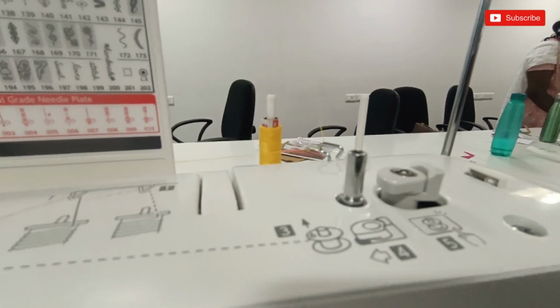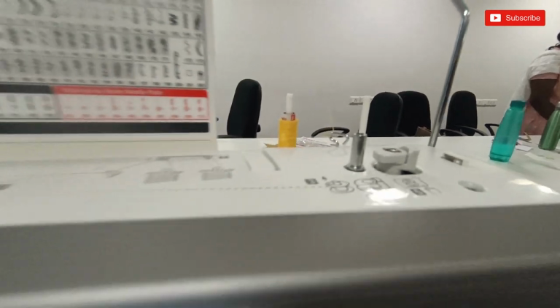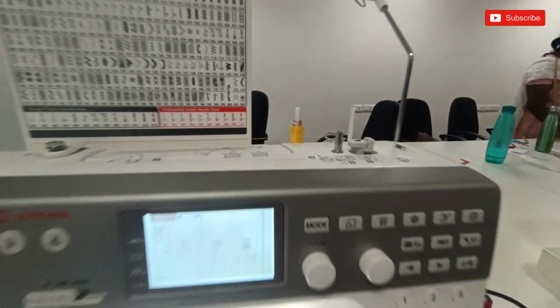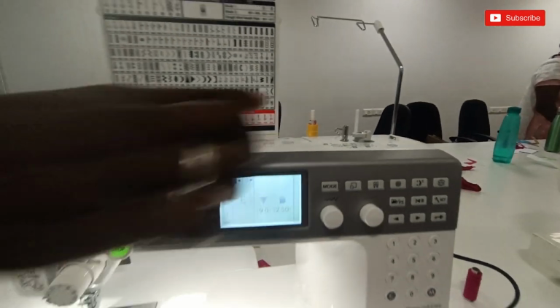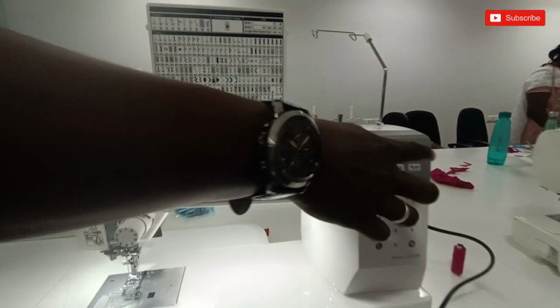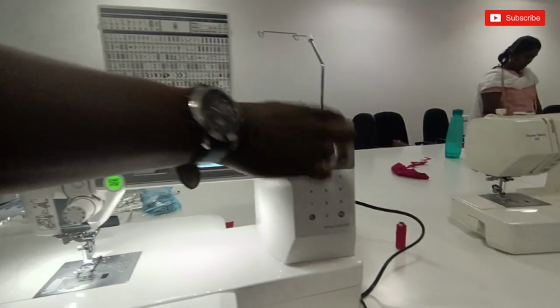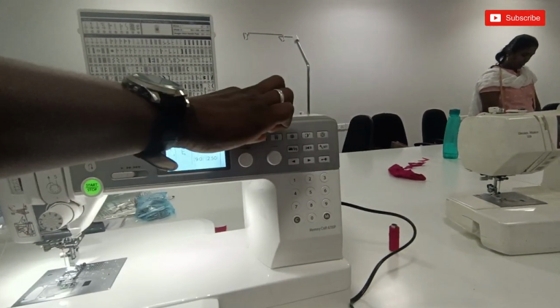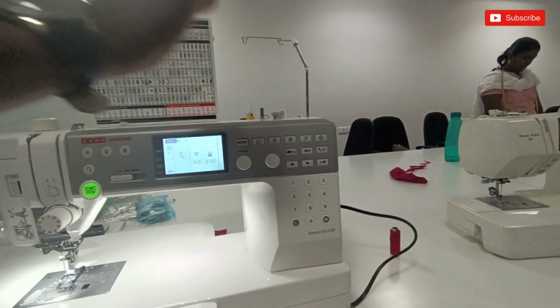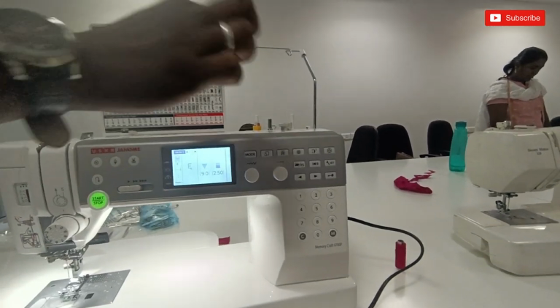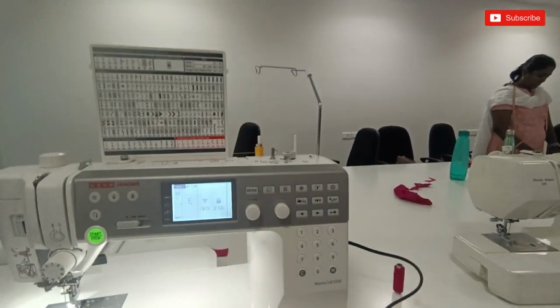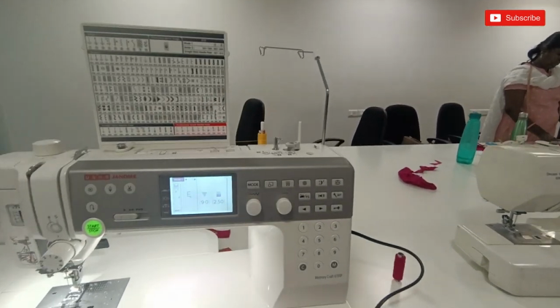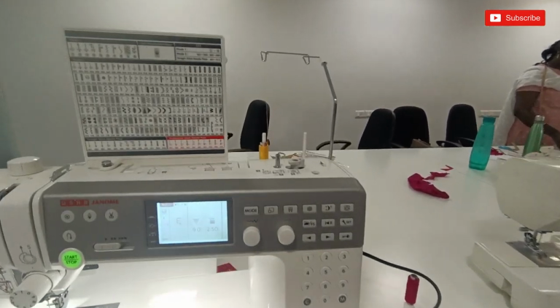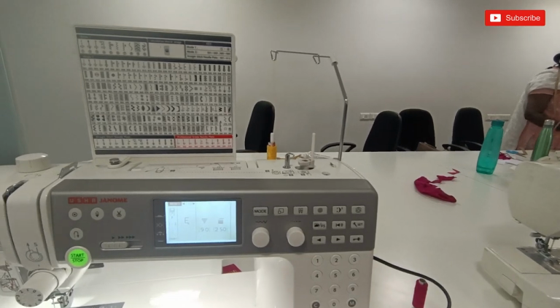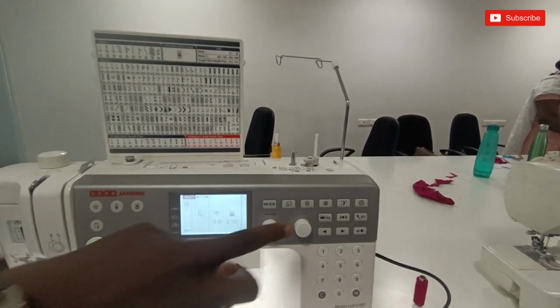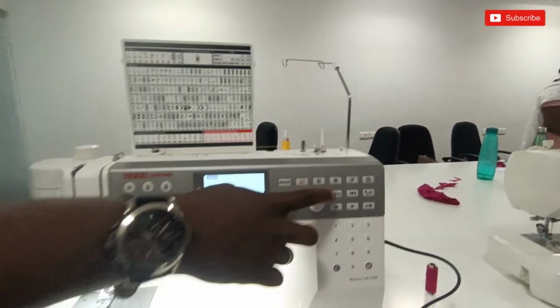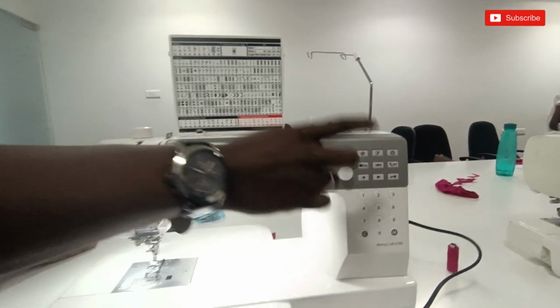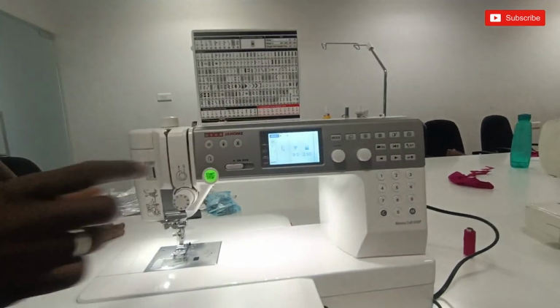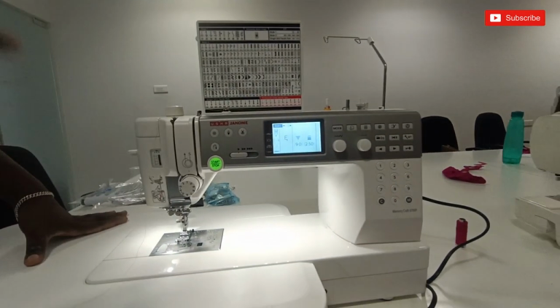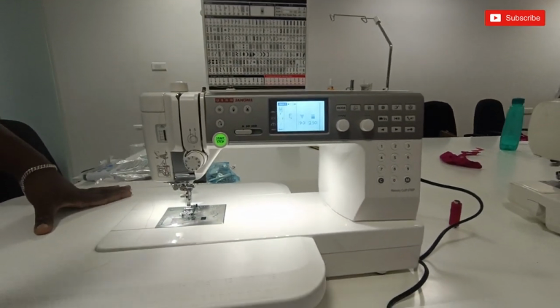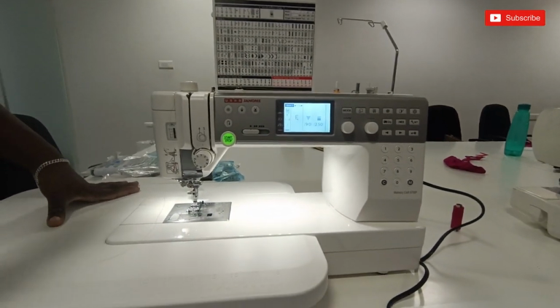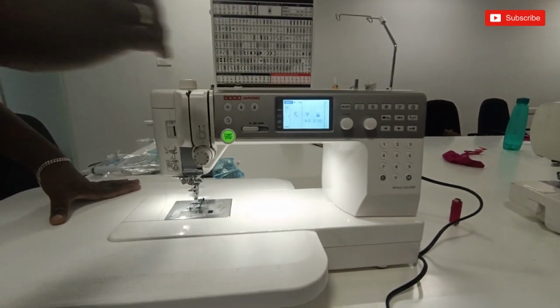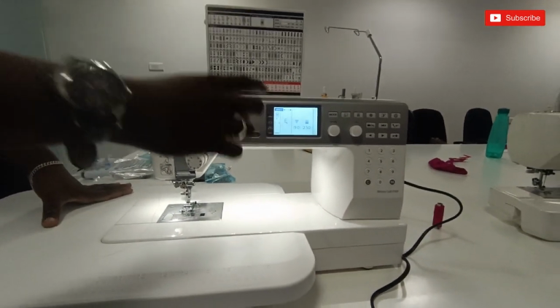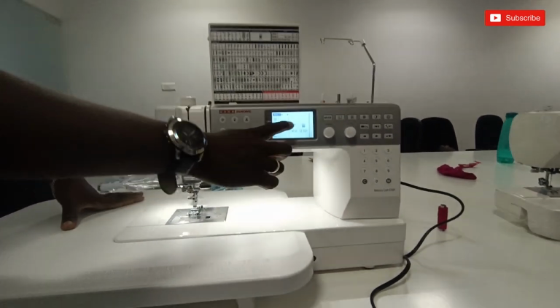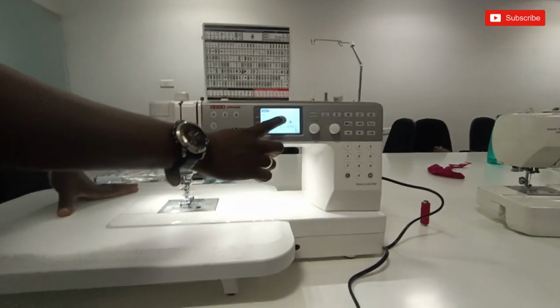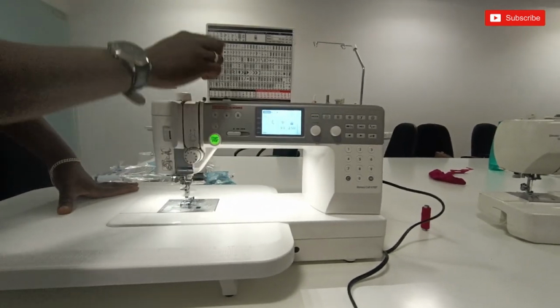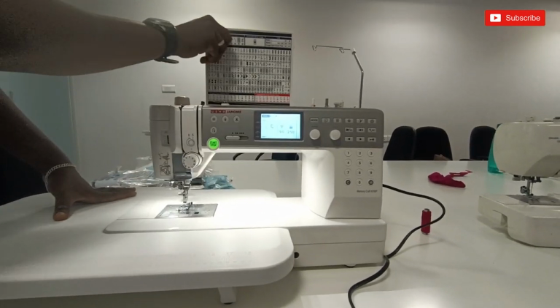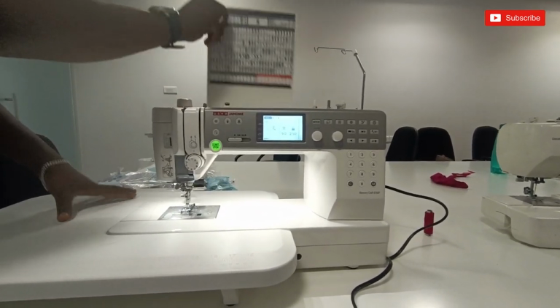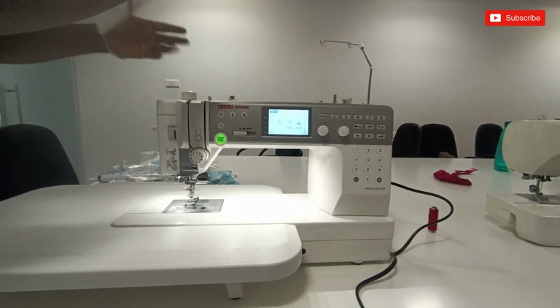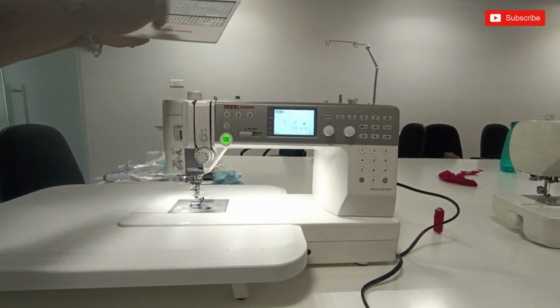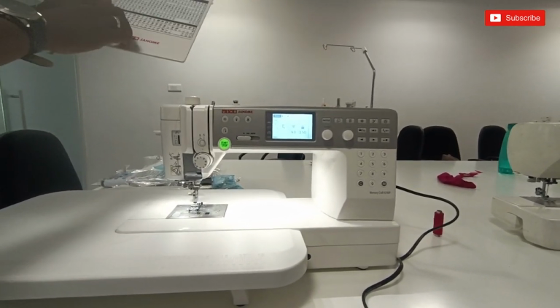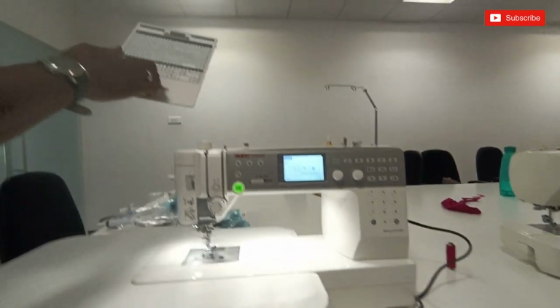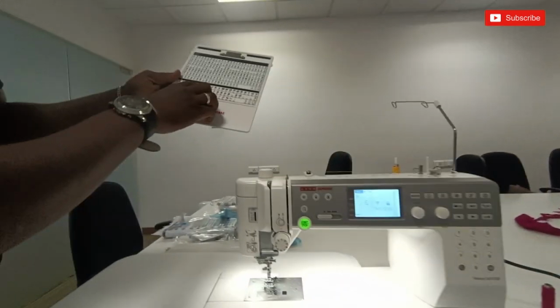If you click the start button, it will be released. Then we will put it in. The sale button will be on the right. If you type the name or number, it will be on the right.